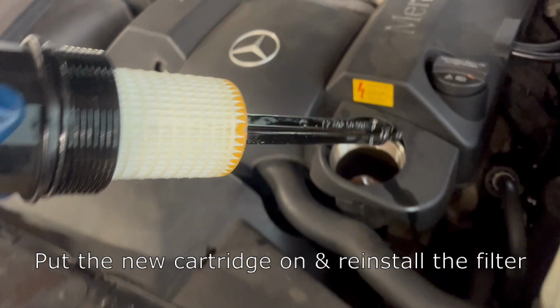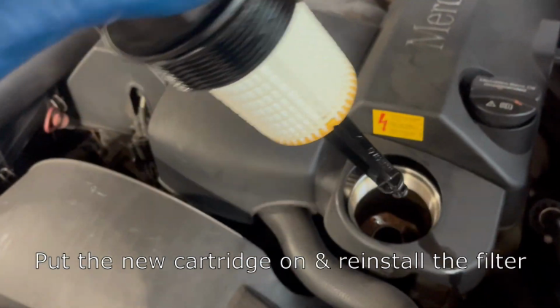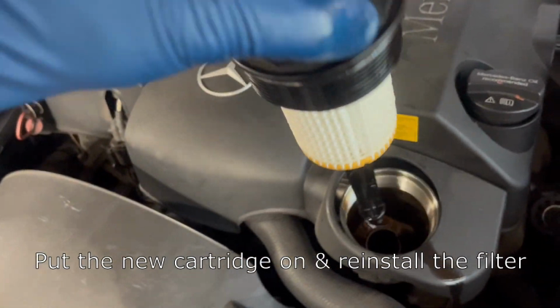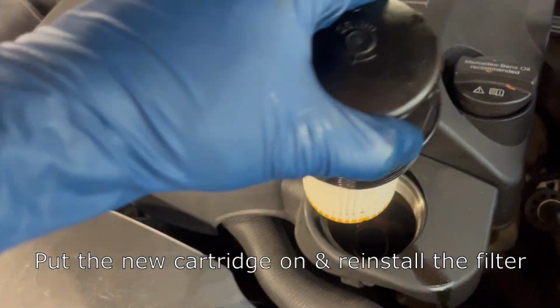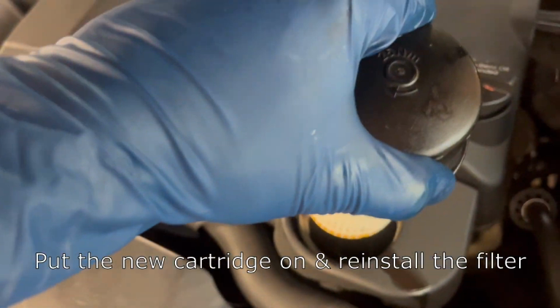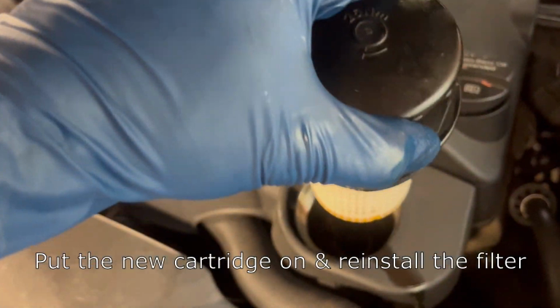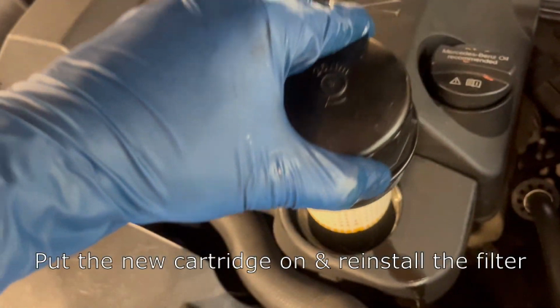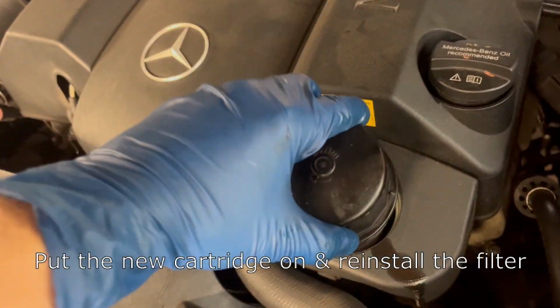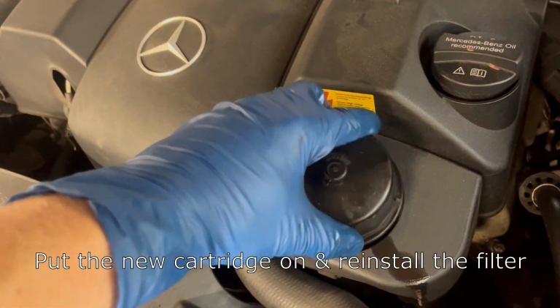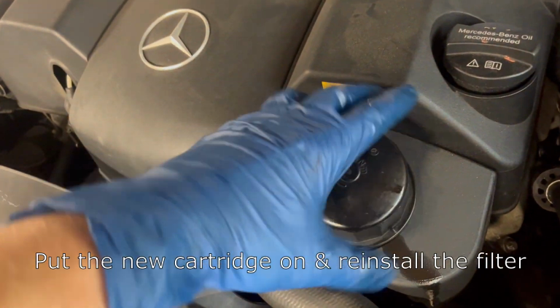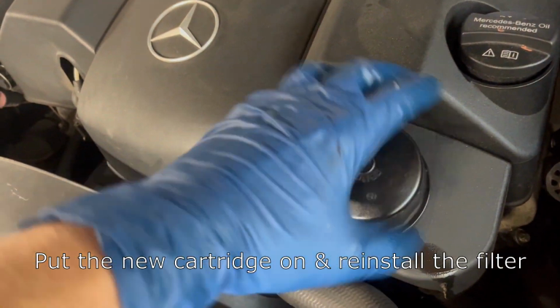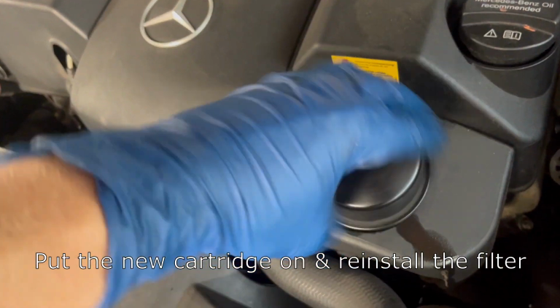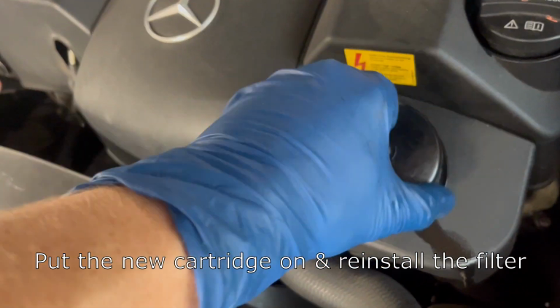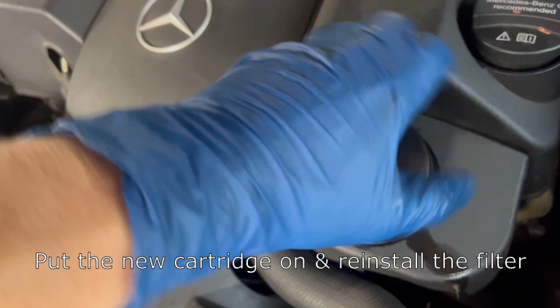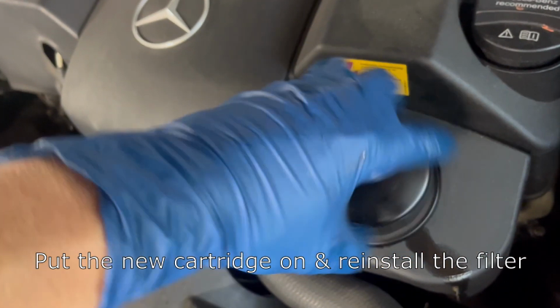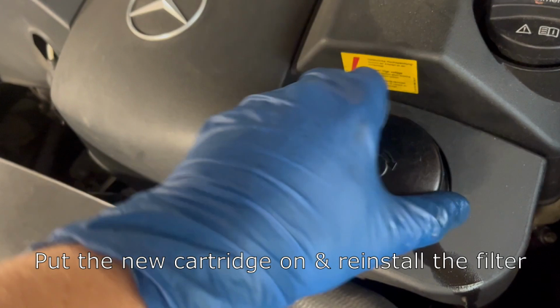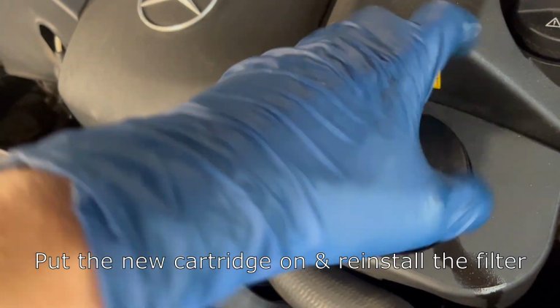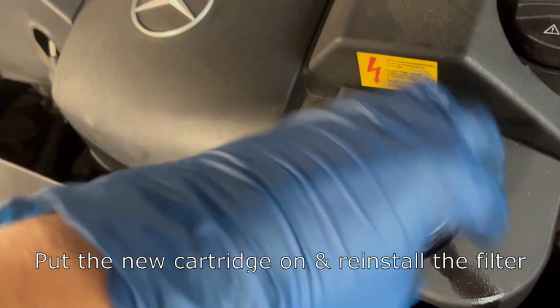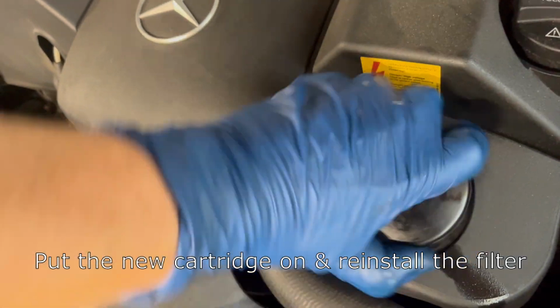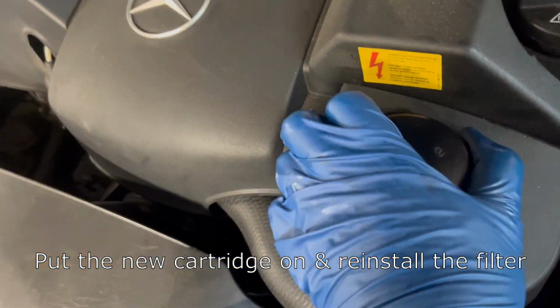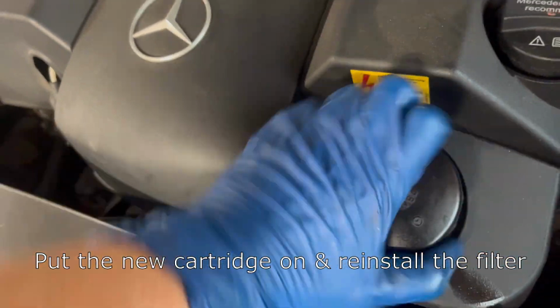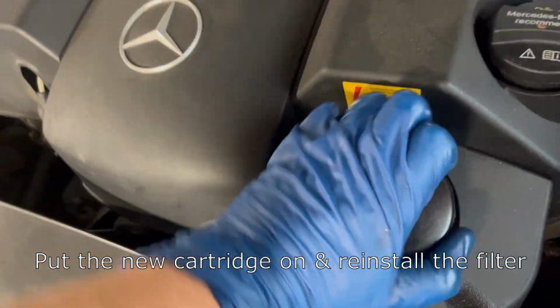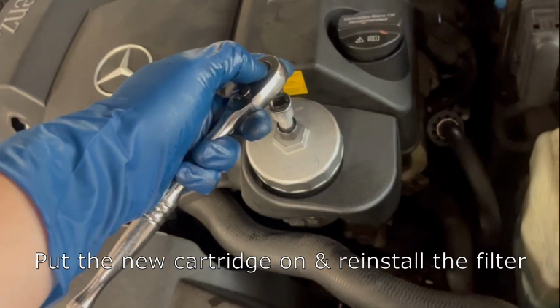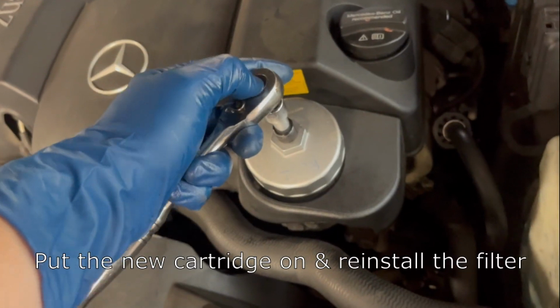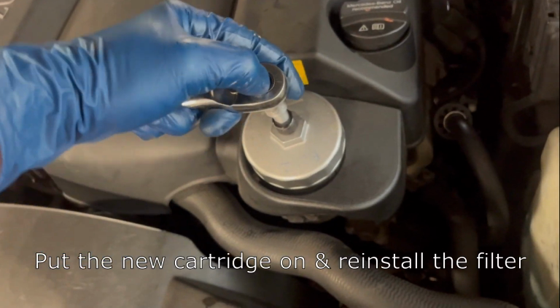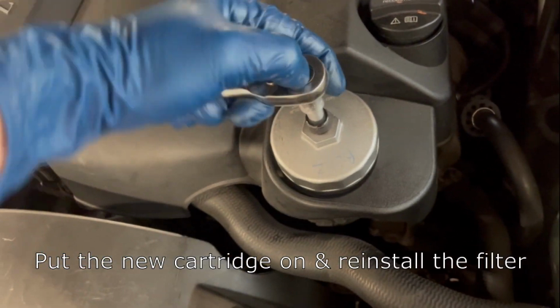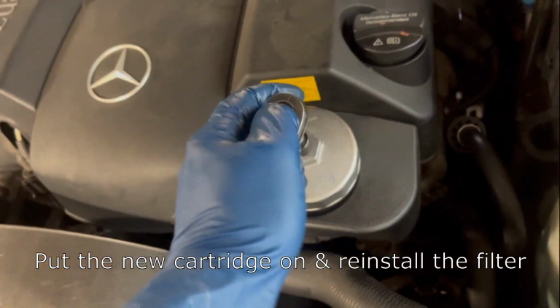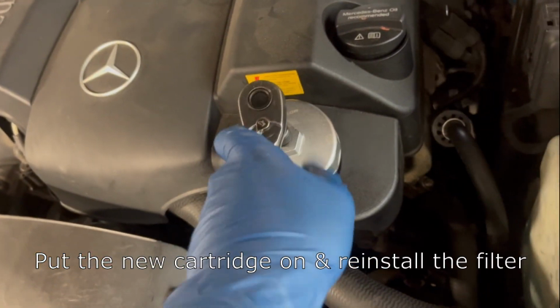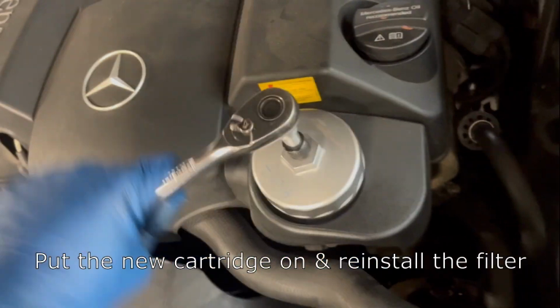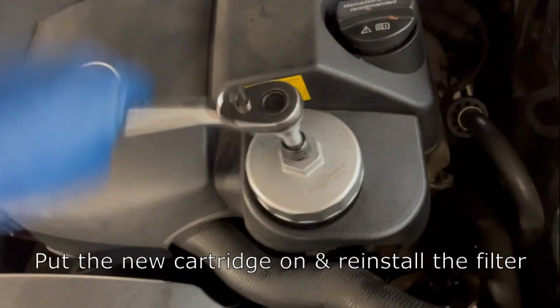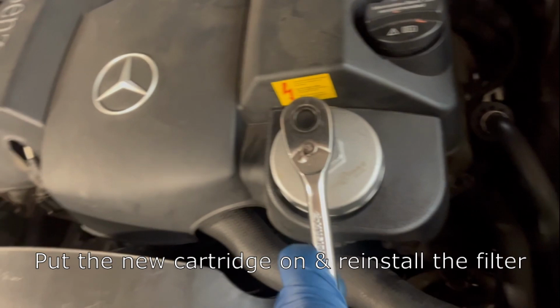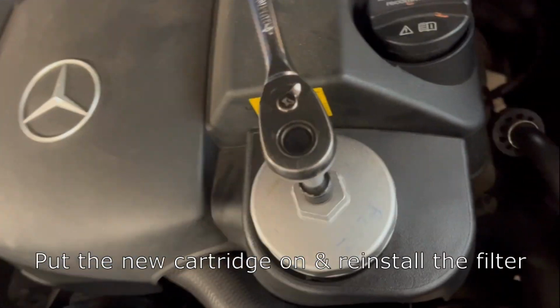Now you can reinstall the filter on the engine. You'll want to hand tighten it as far as it goes, then put your oil filter tool back on and tighten it down with the ratchet.